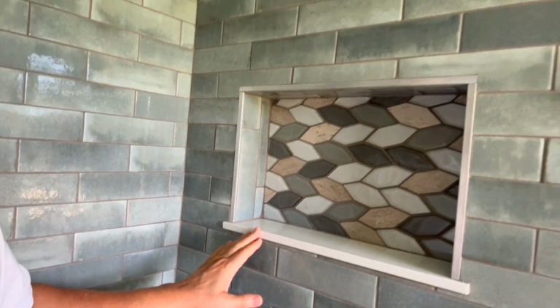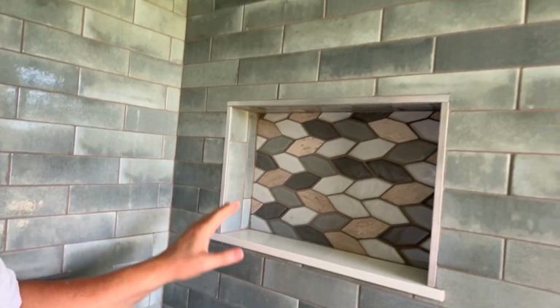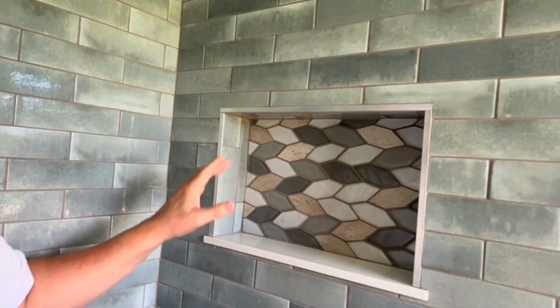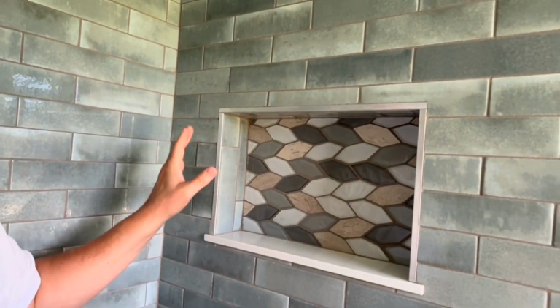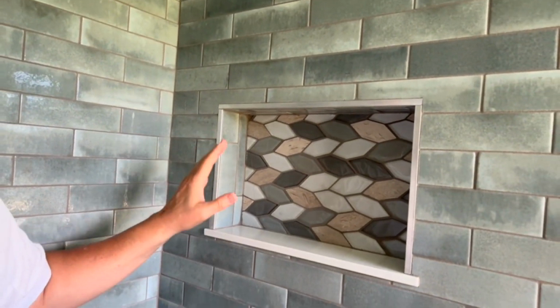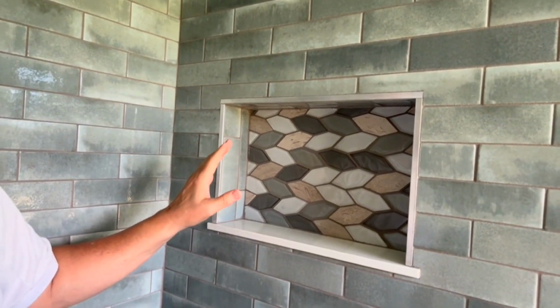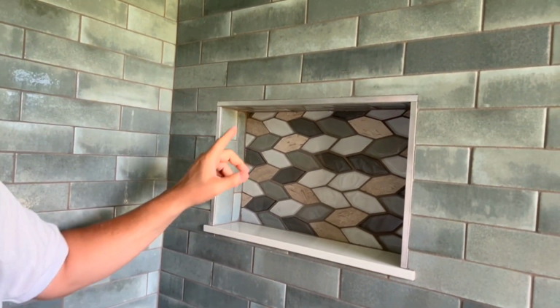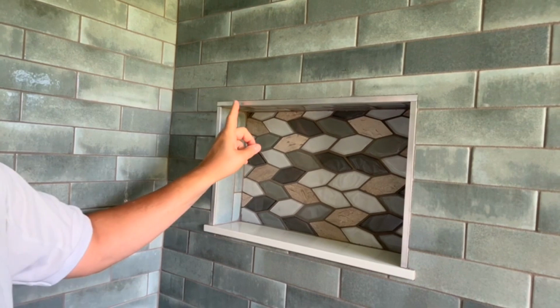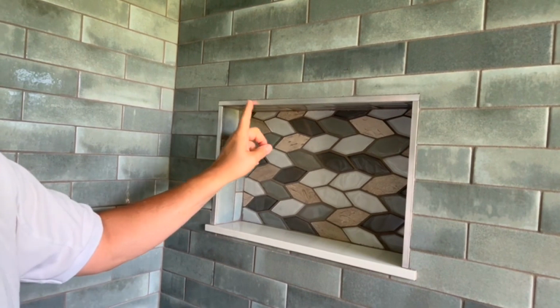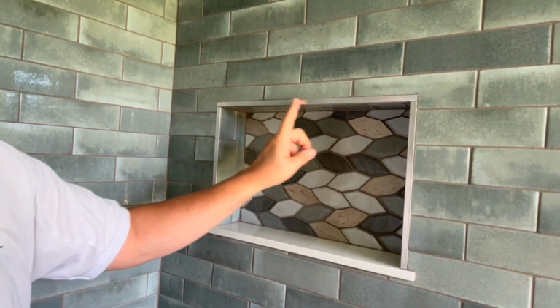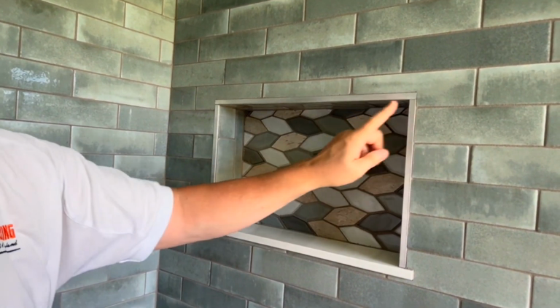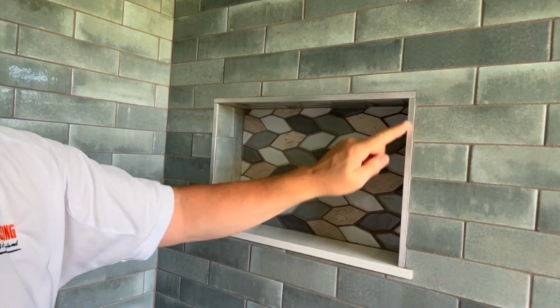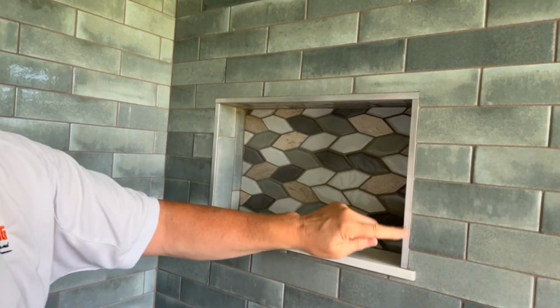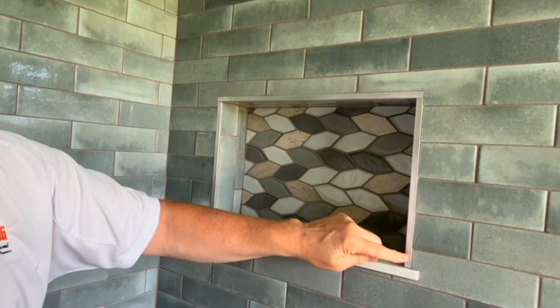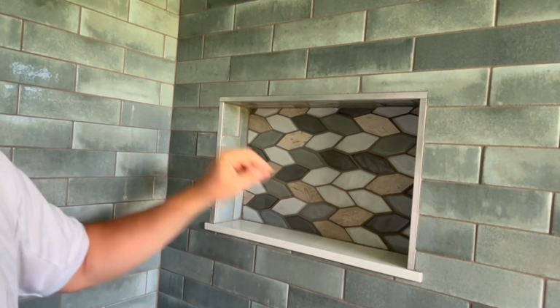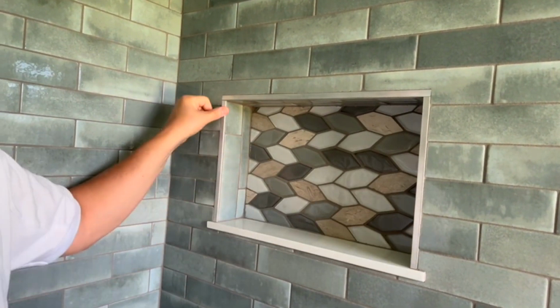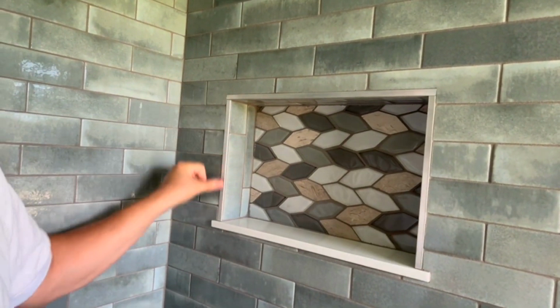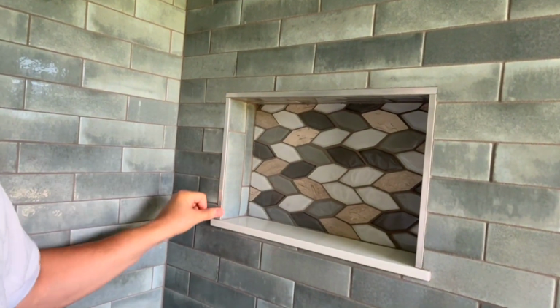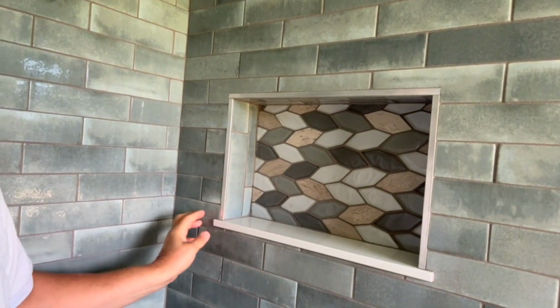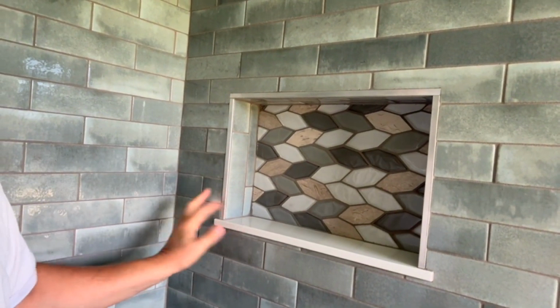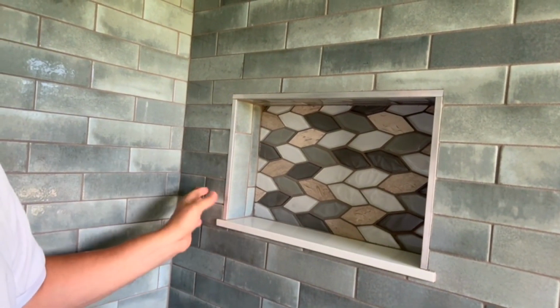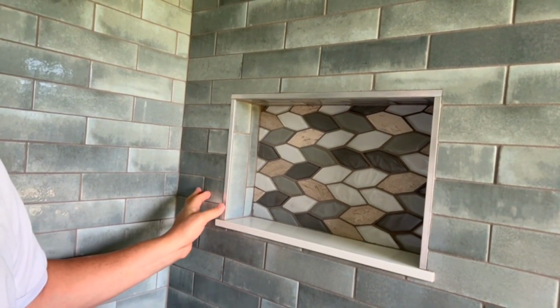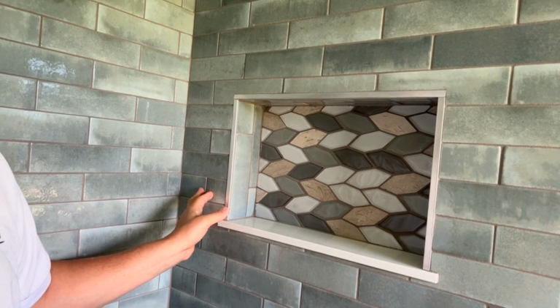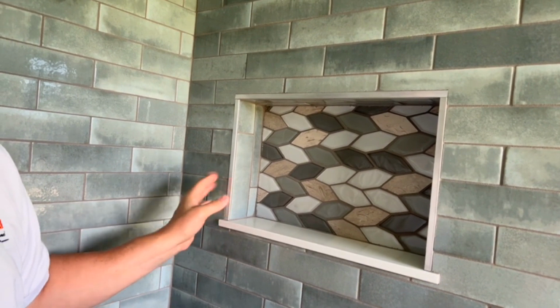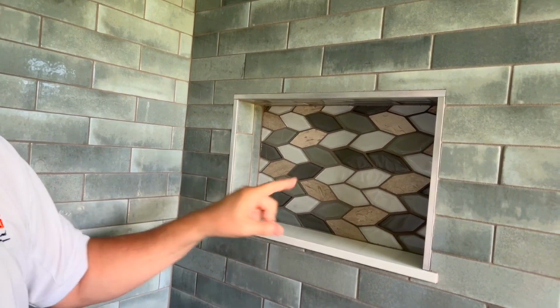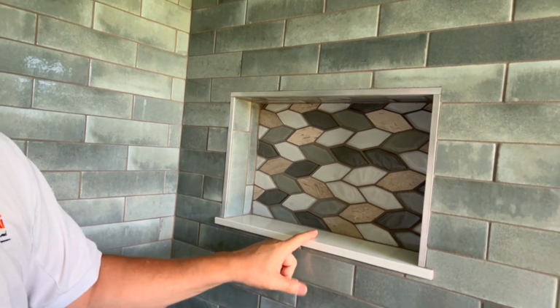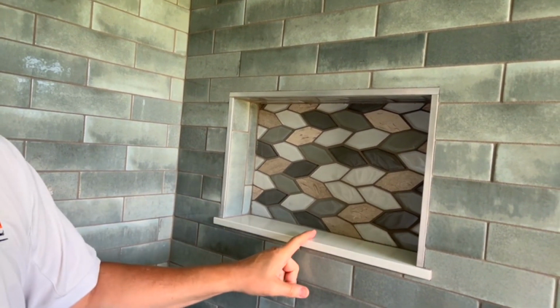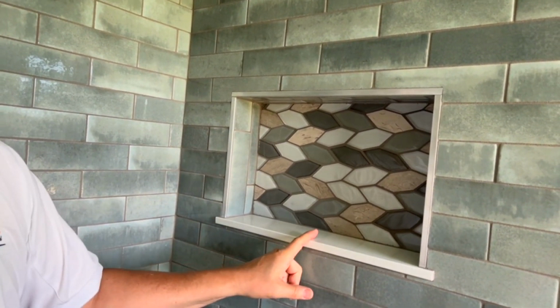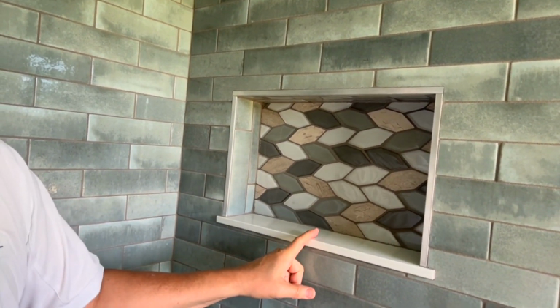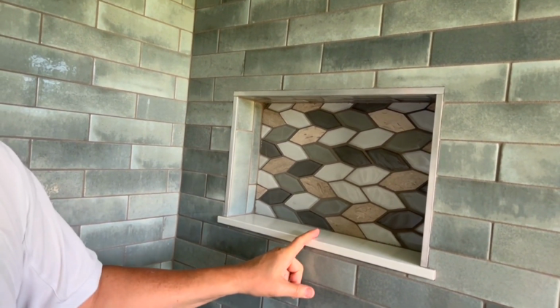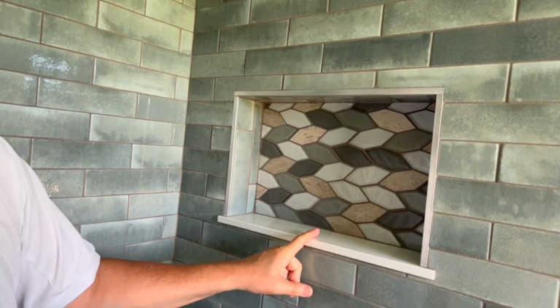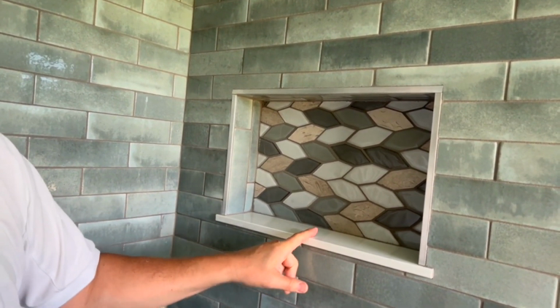Another thing that we did here to give it a nice clean look is we used a metal edging. This is a brushed nickel edging instead of using a bullnose tile, and this is something that I always like to suggest to people.